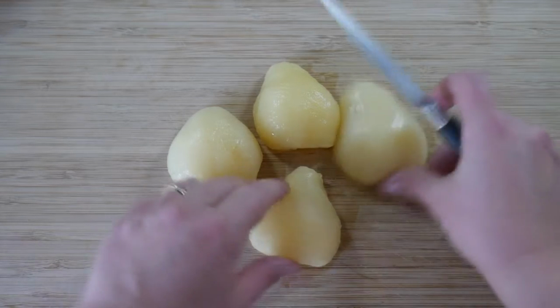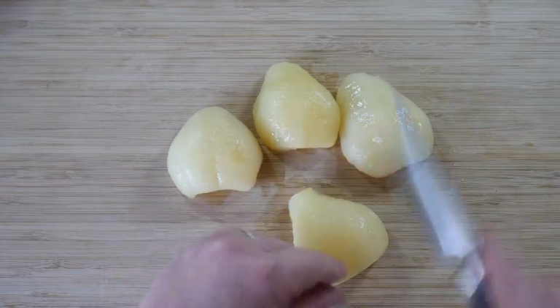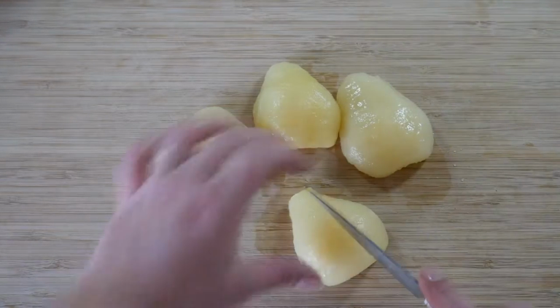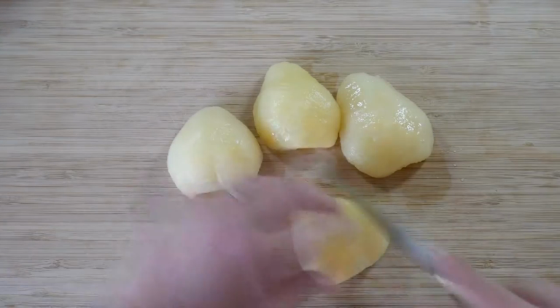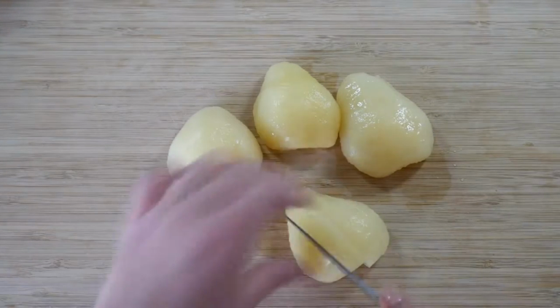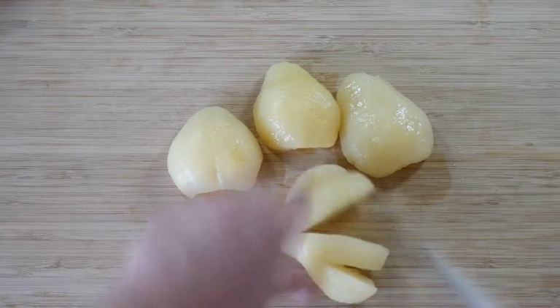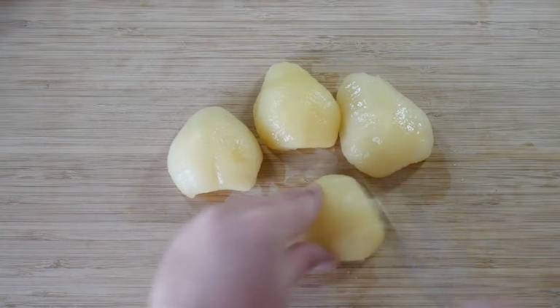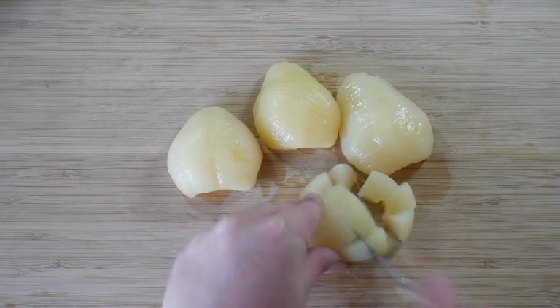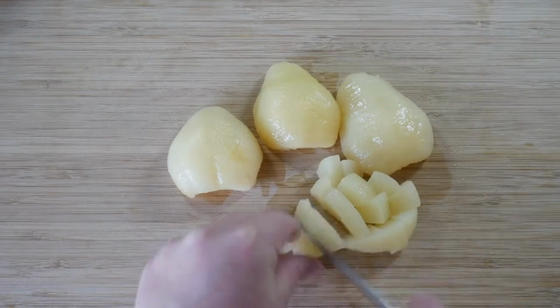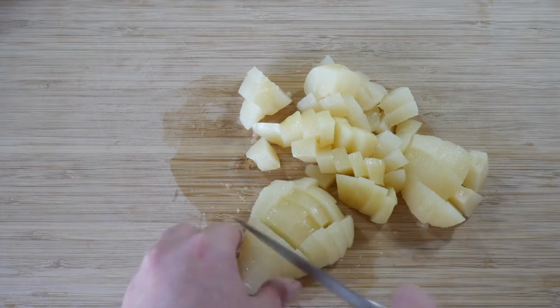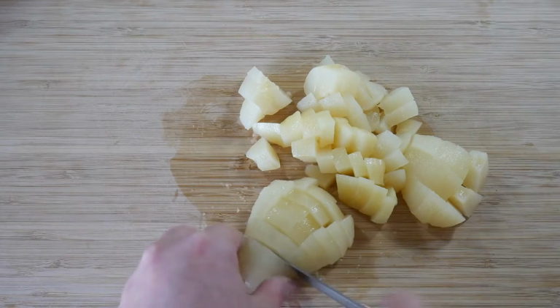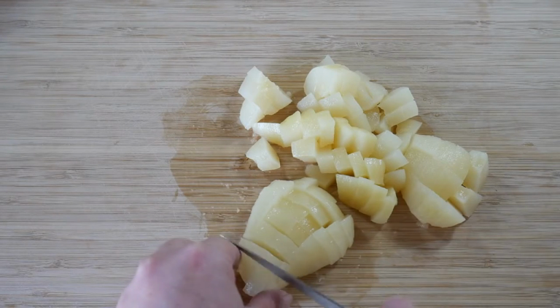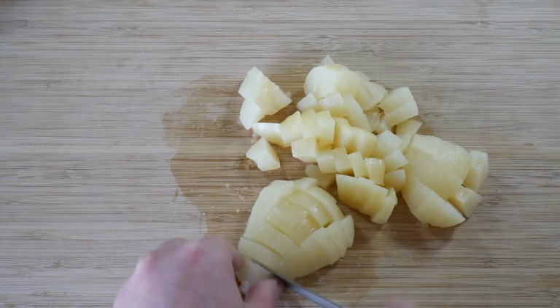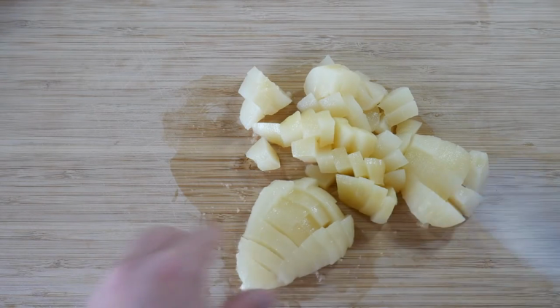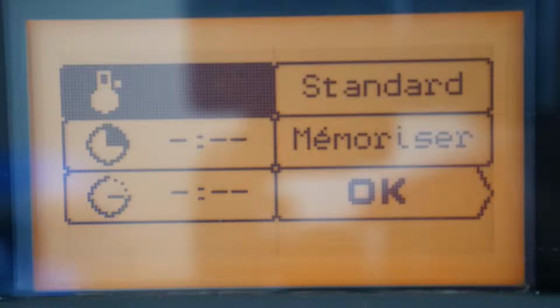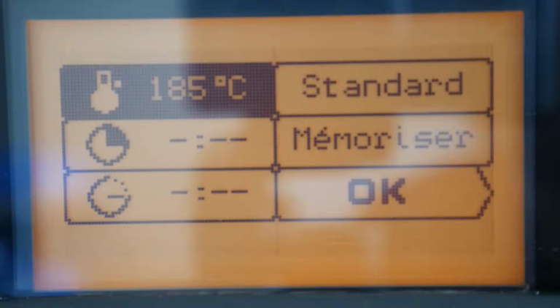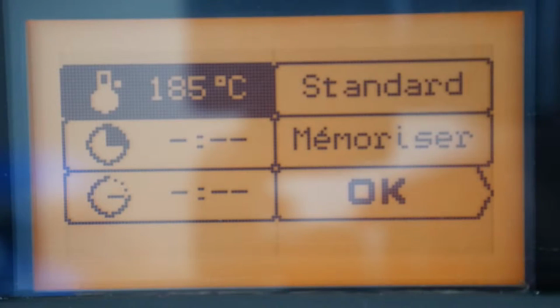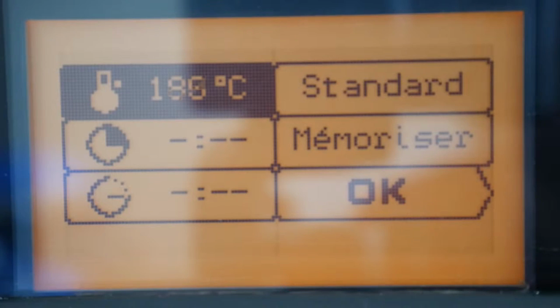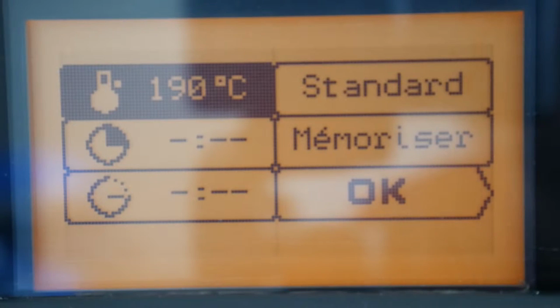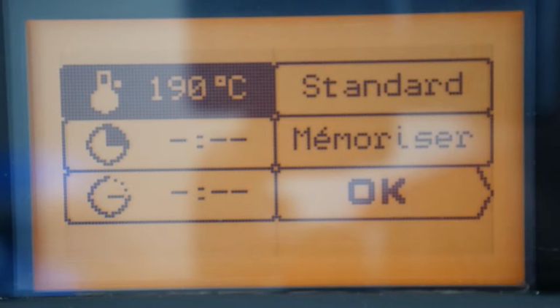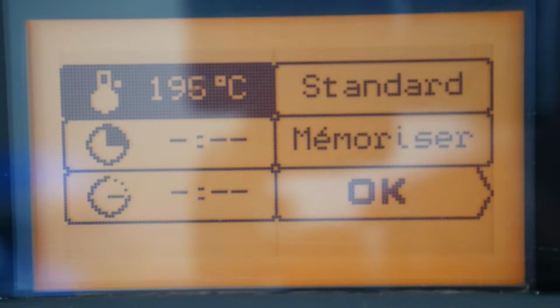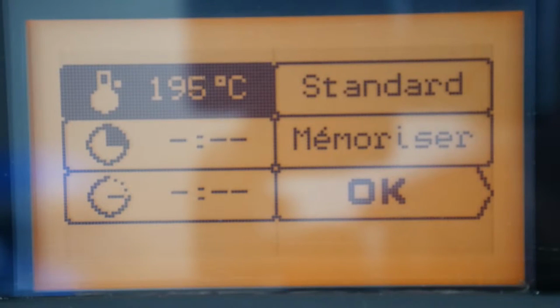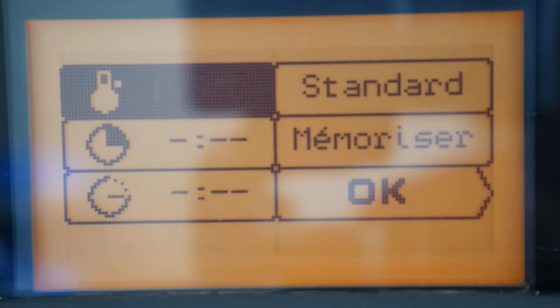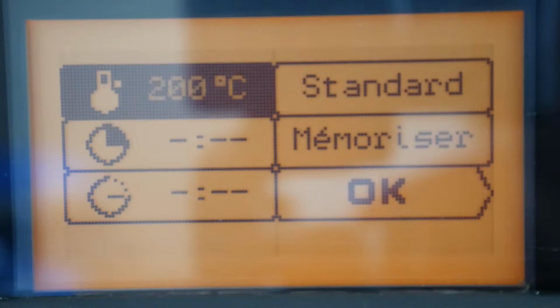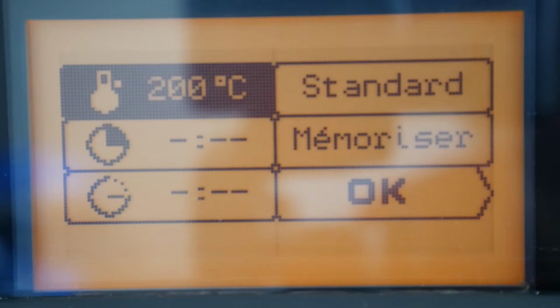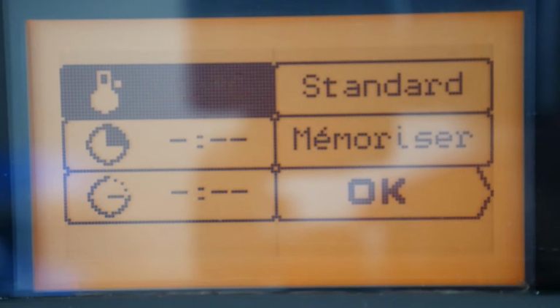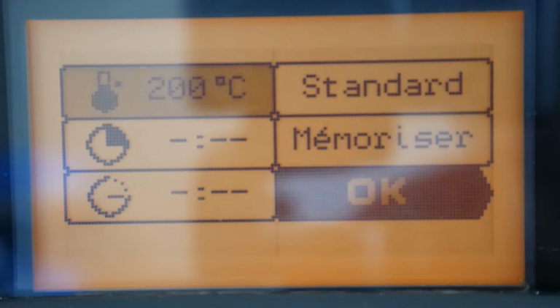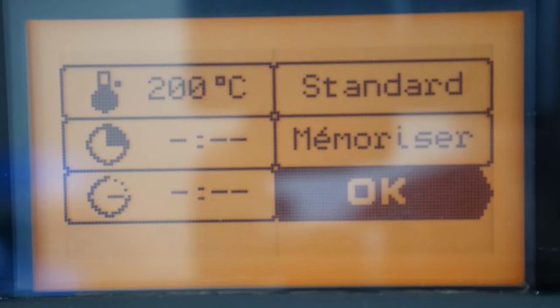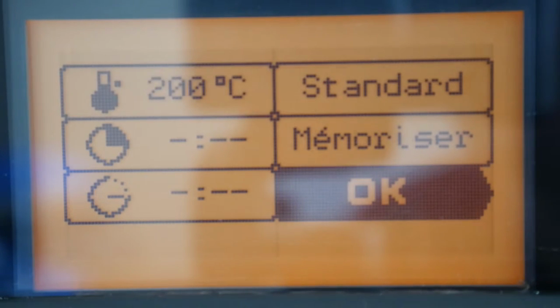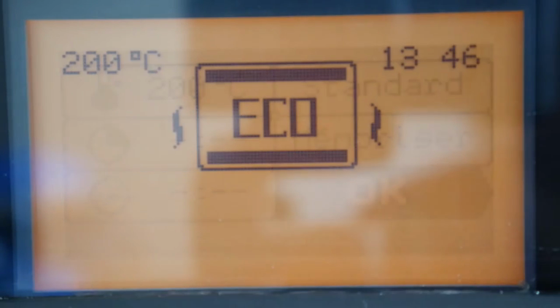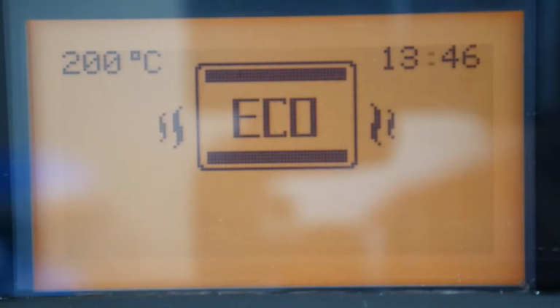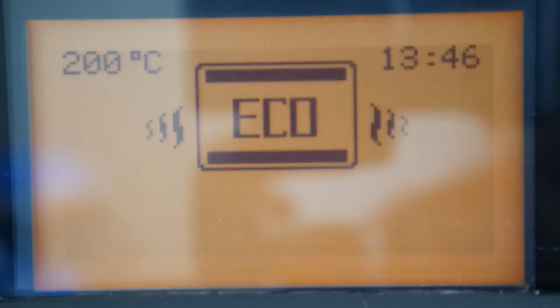Cut pears in syrup. Preheat the oven to 200 Celsius degrees, or 390 Fahrenheit degrees.